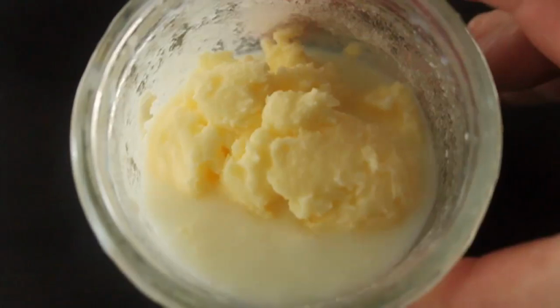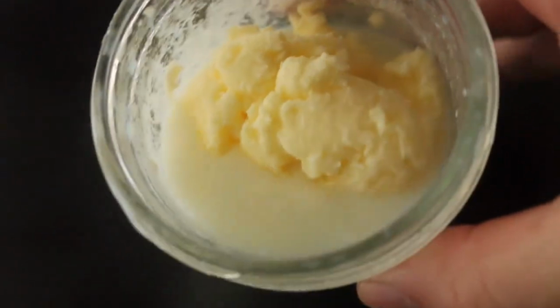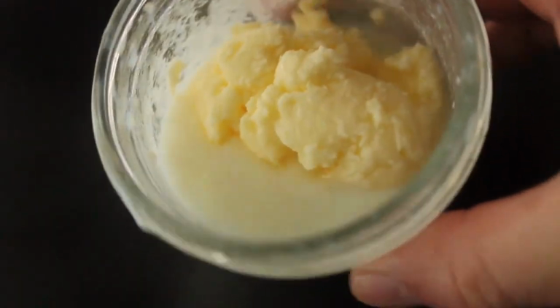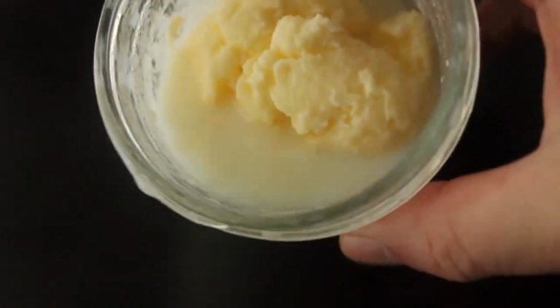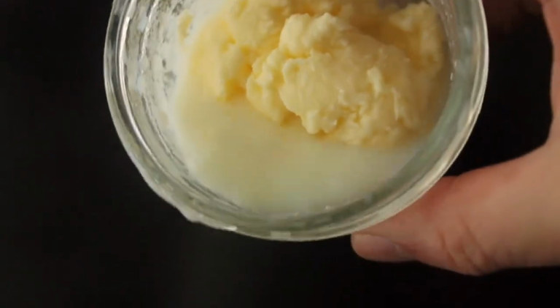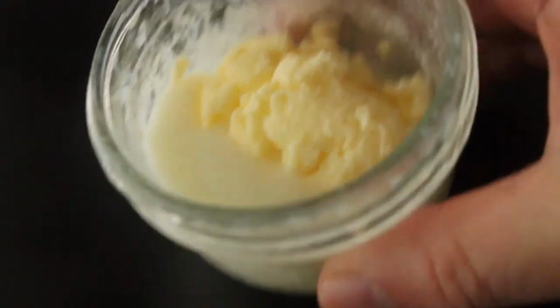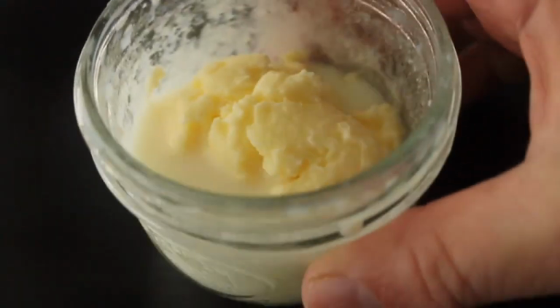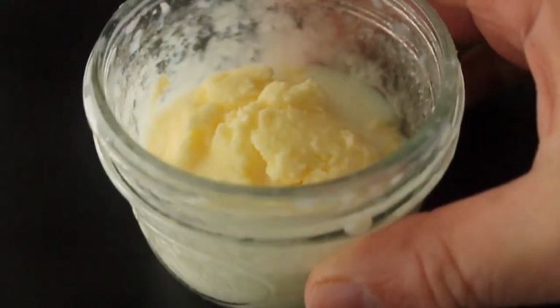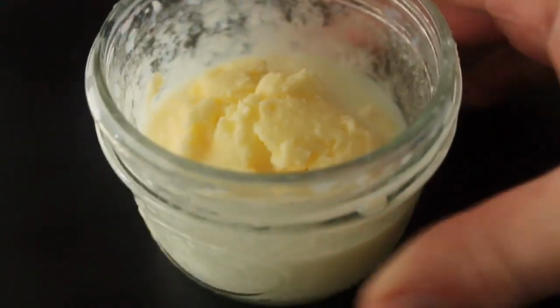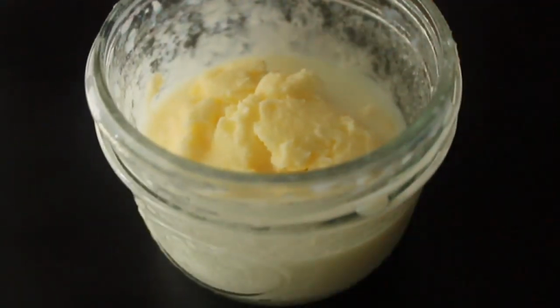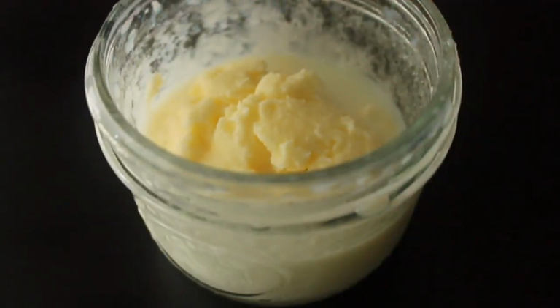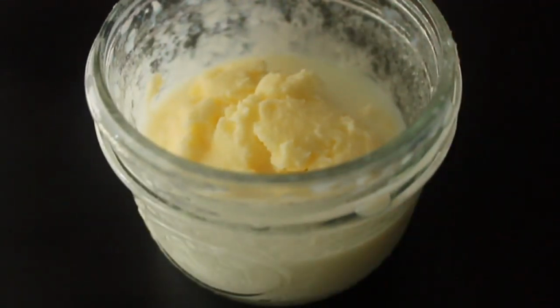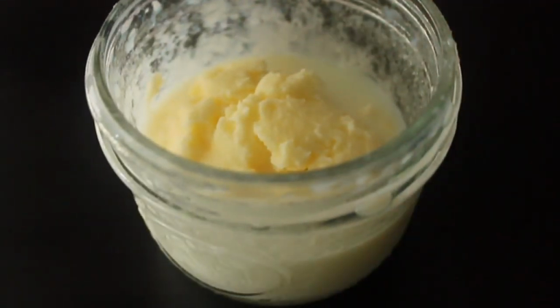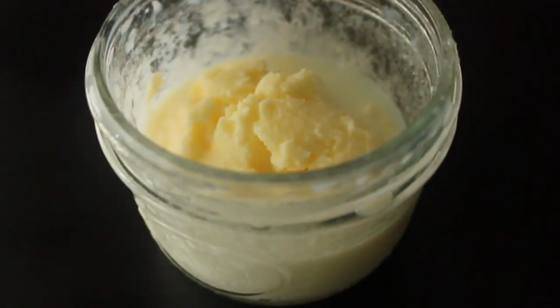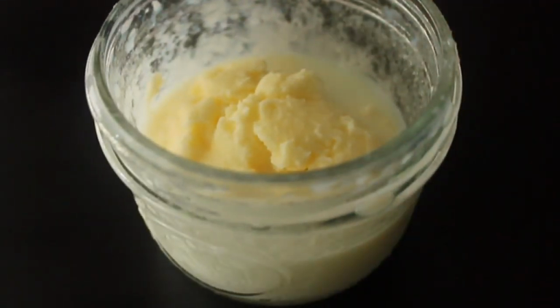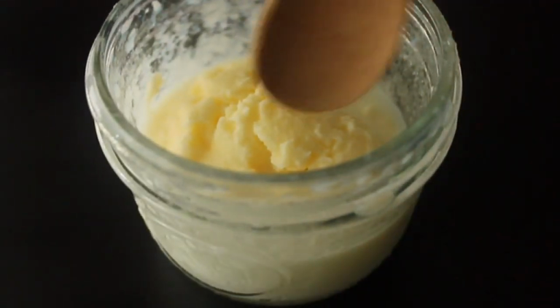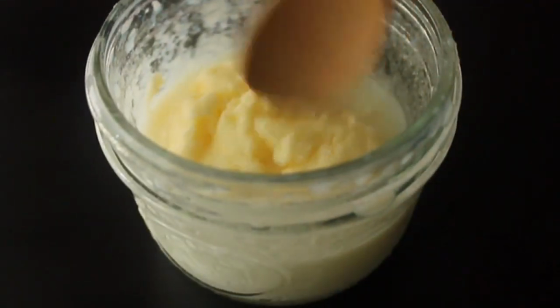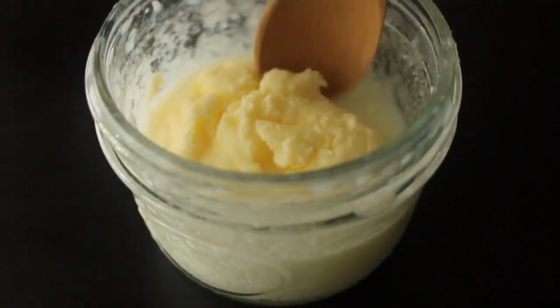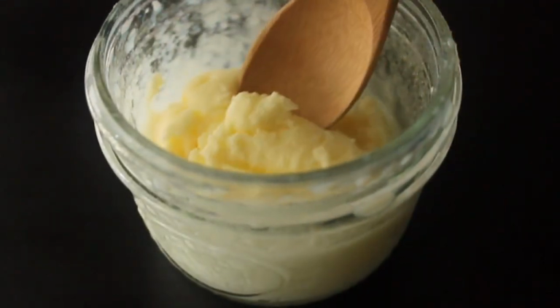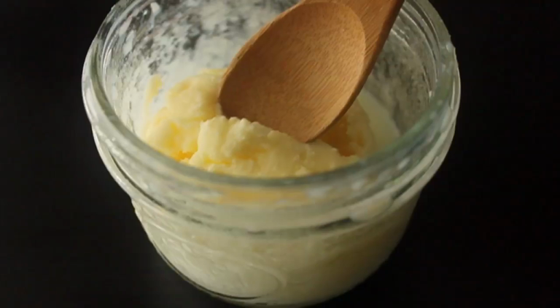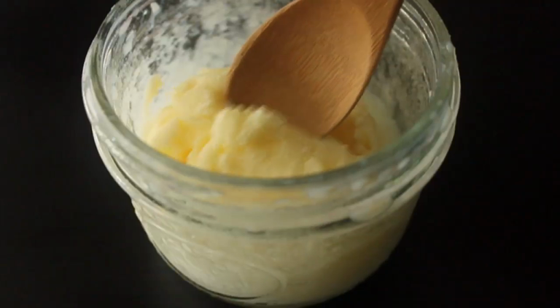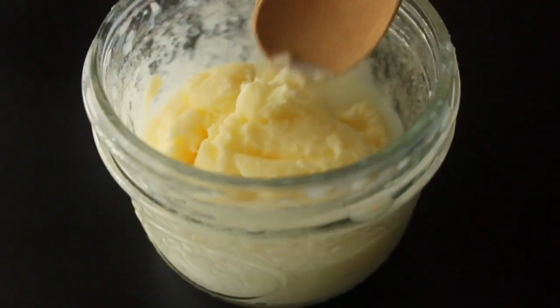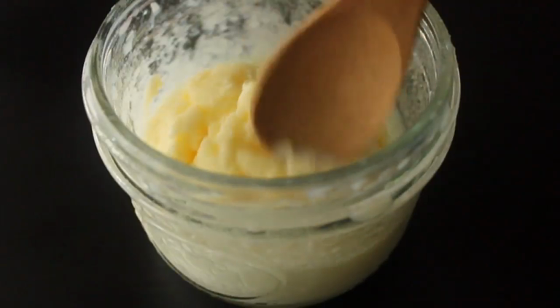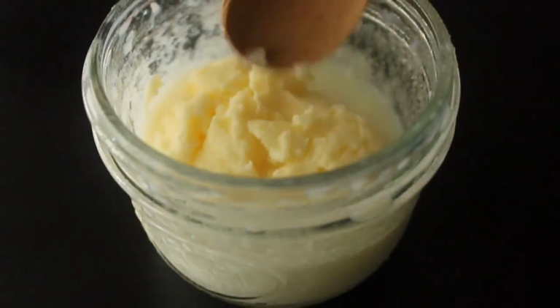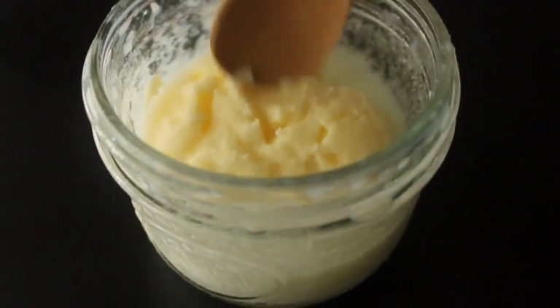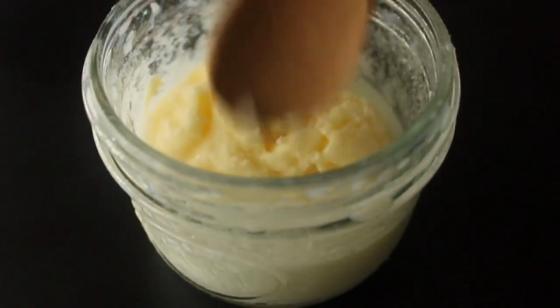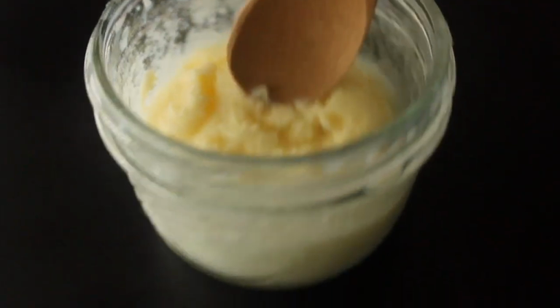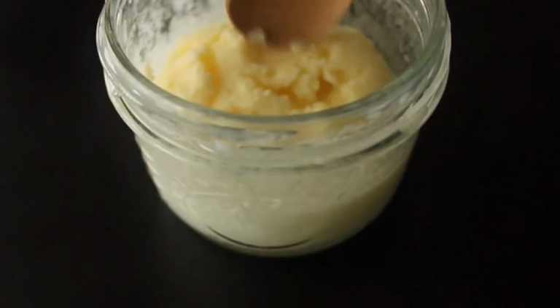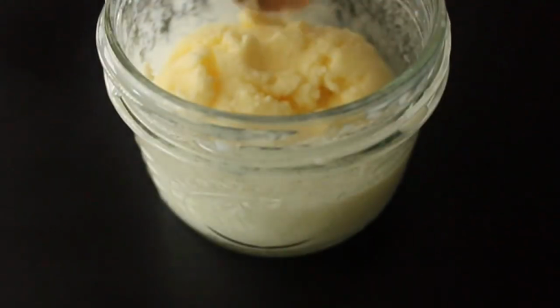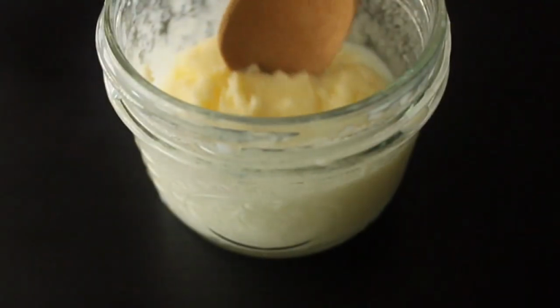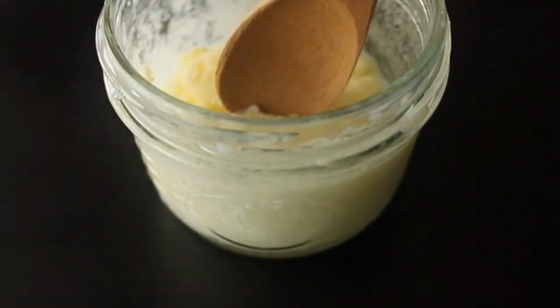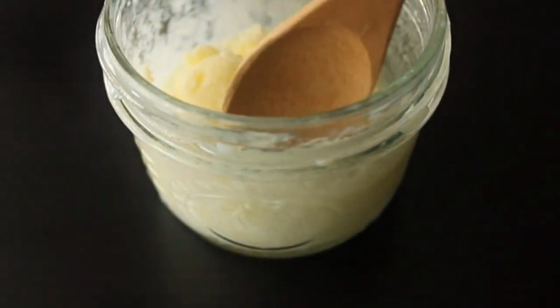By the way, you can save that buttermilk, but it's not the thick, tangy buttermilk like at the store, because this is not cultured. But if you're cooking a recipe and it calls for milk or water, you could probably use this.